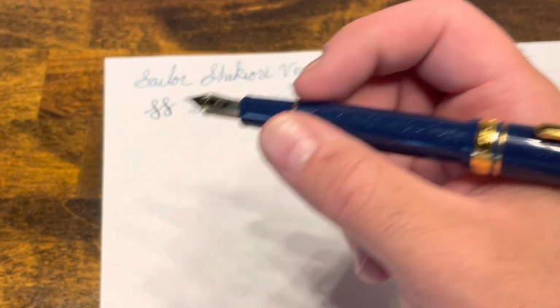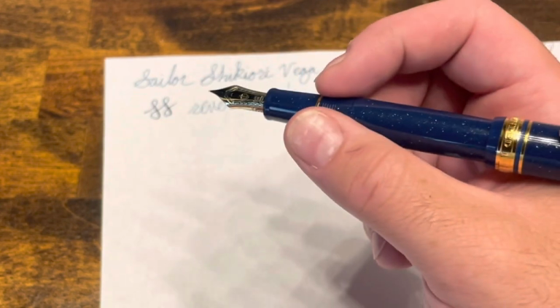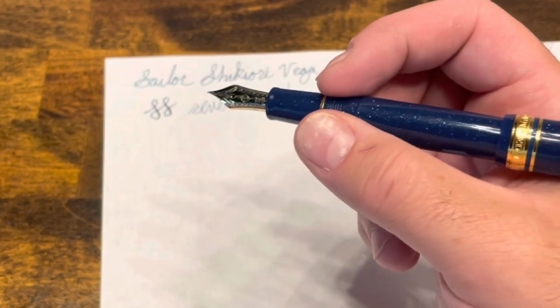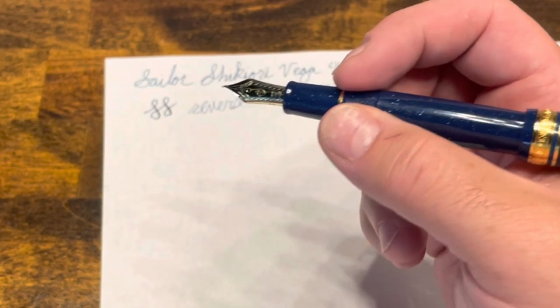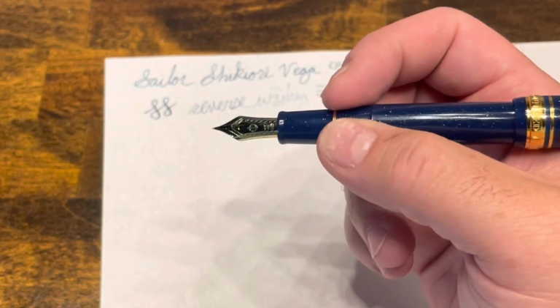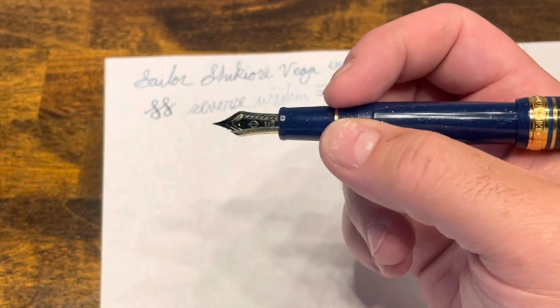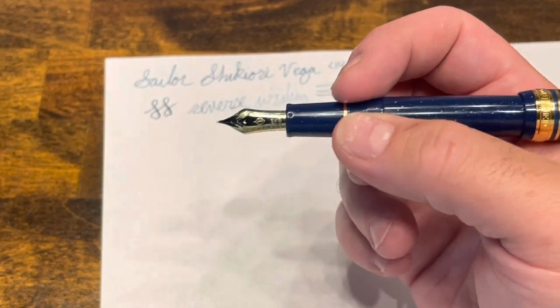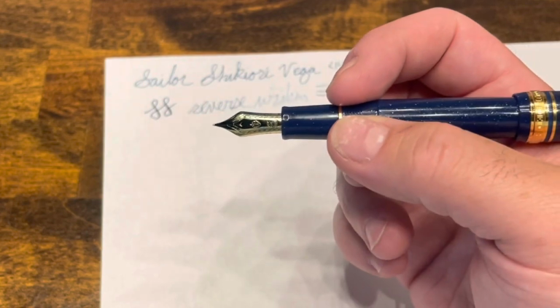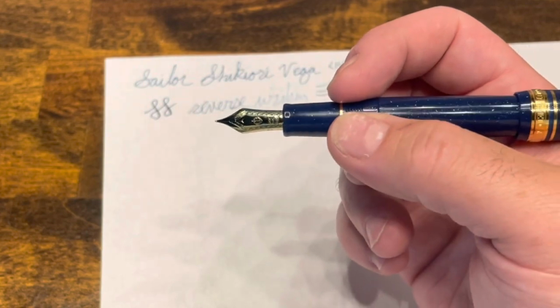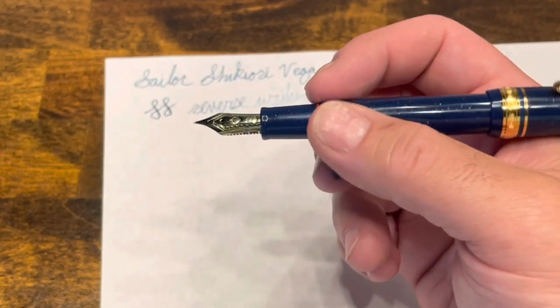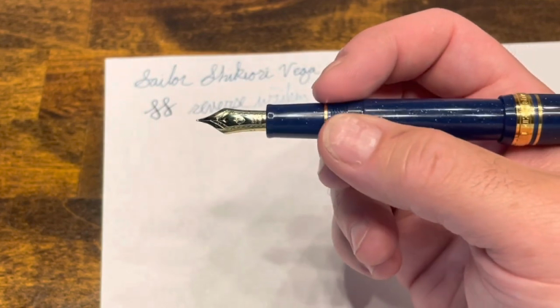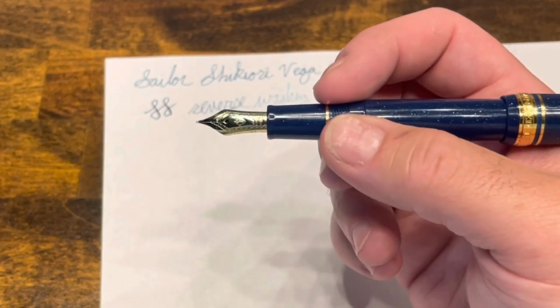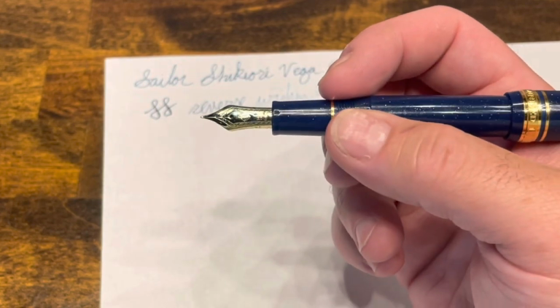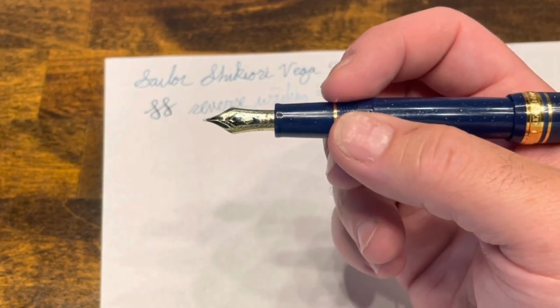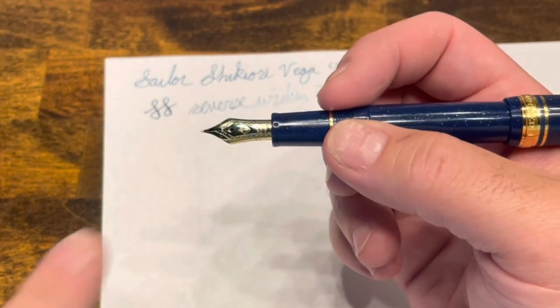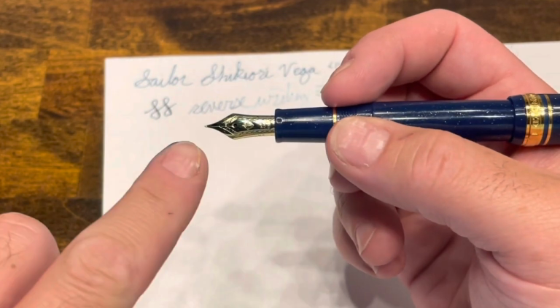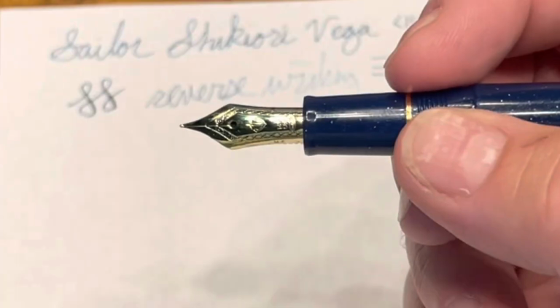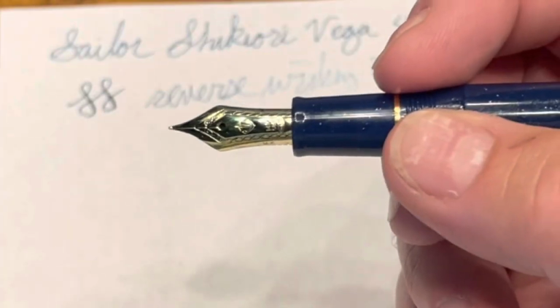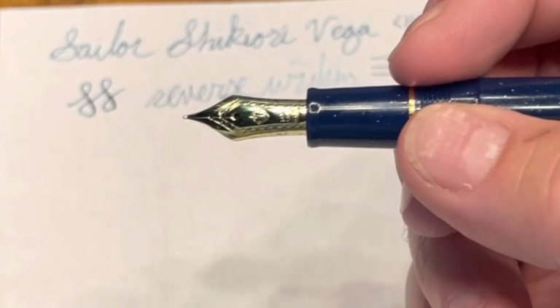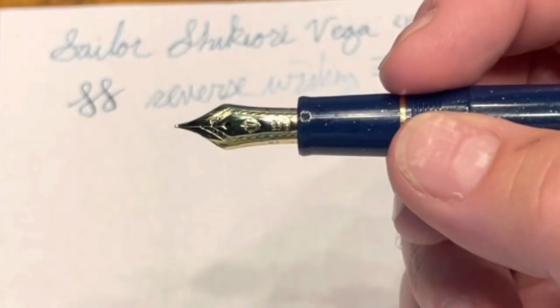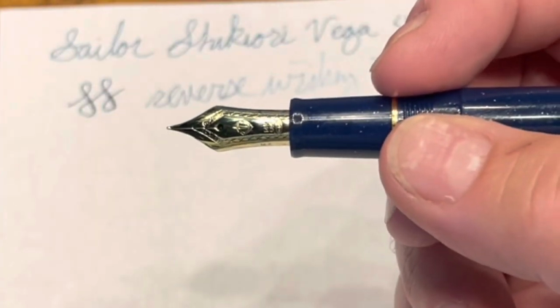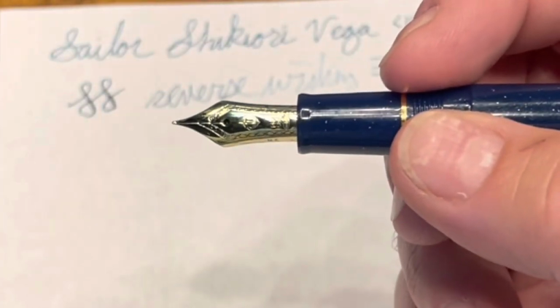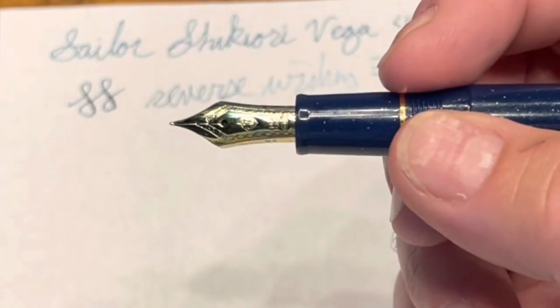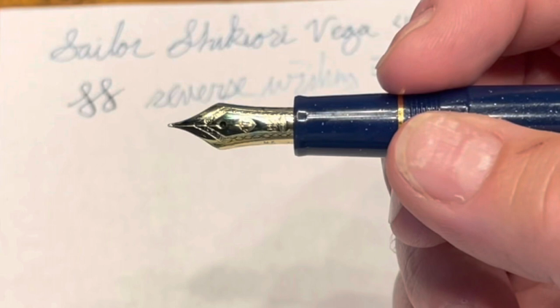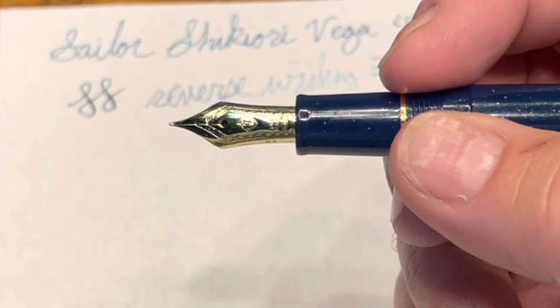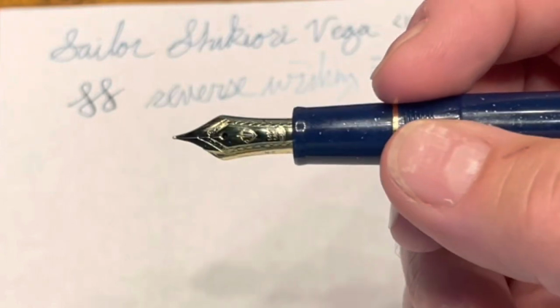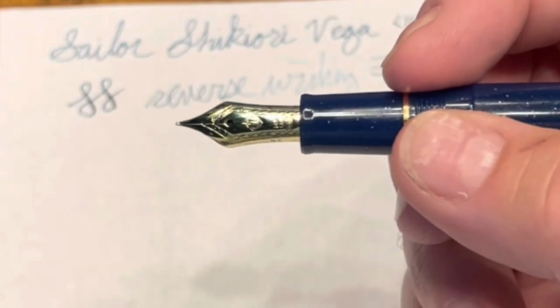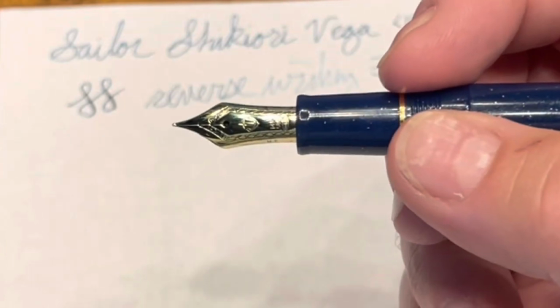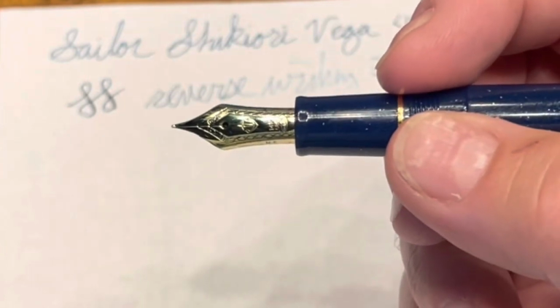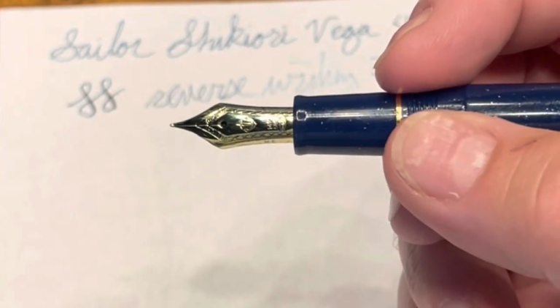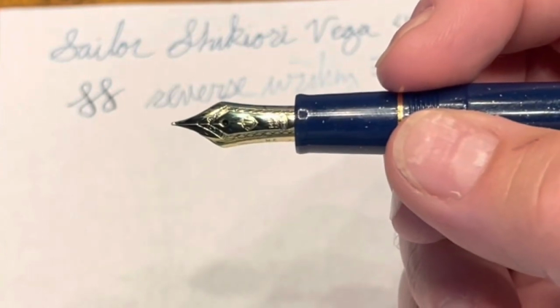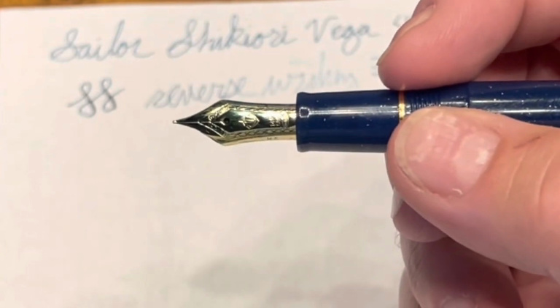However, my biggest issue with this pen is, unfortunately, its nib. I find this nib to be lackluster and a little bit of a letdown.